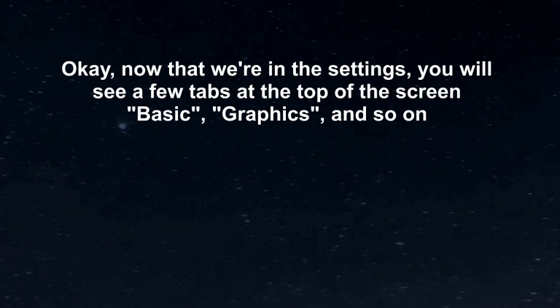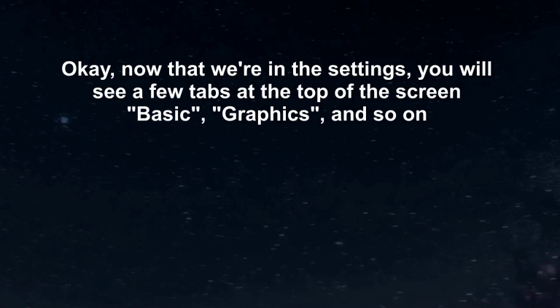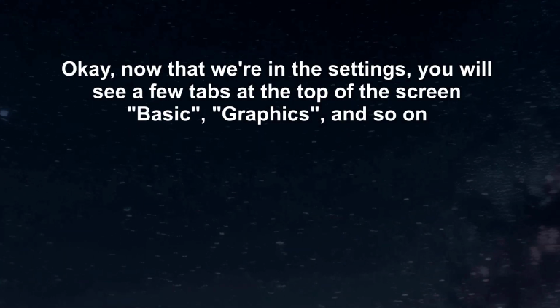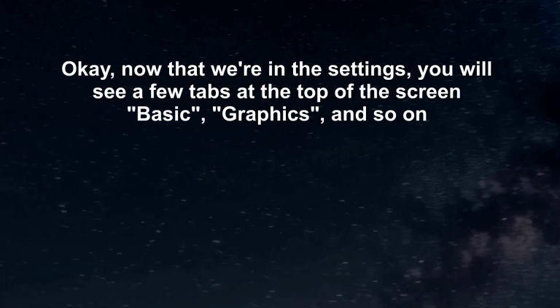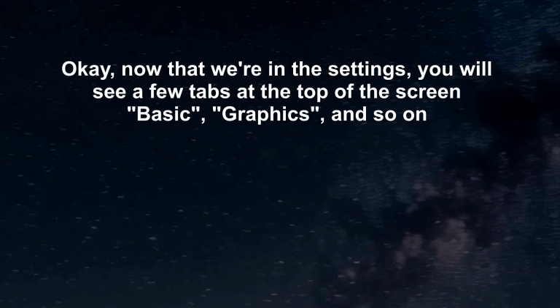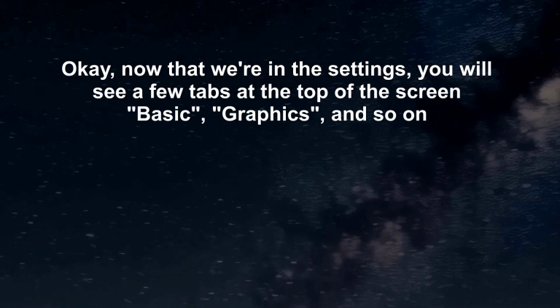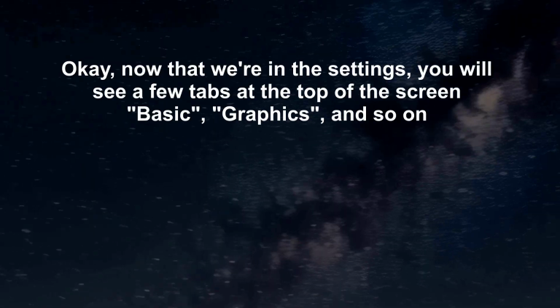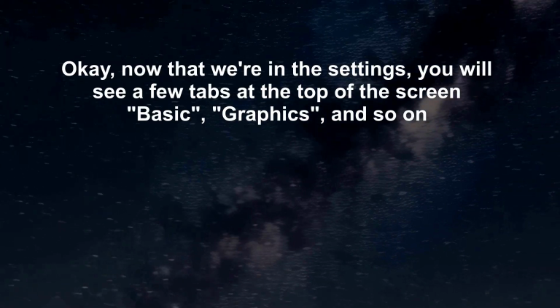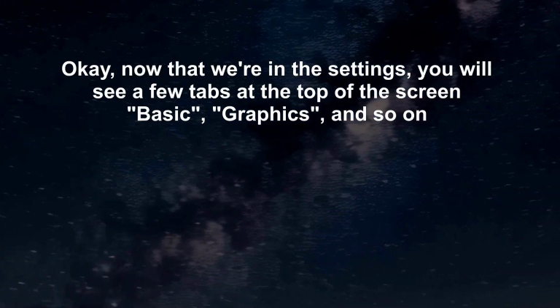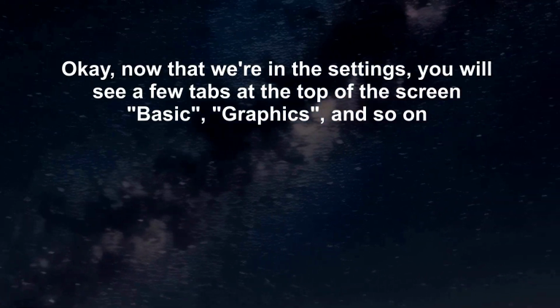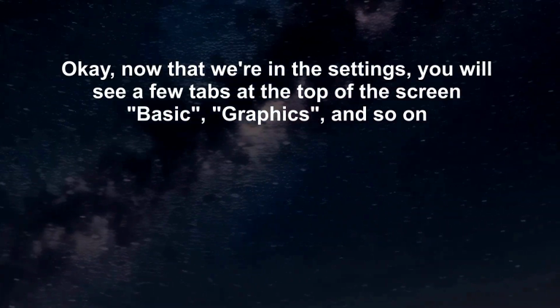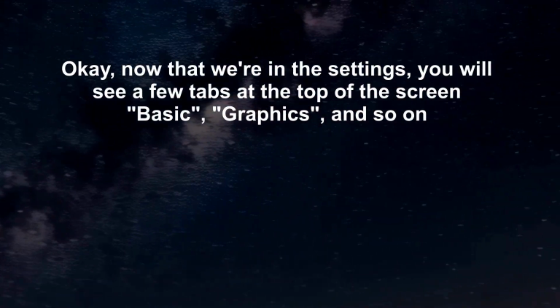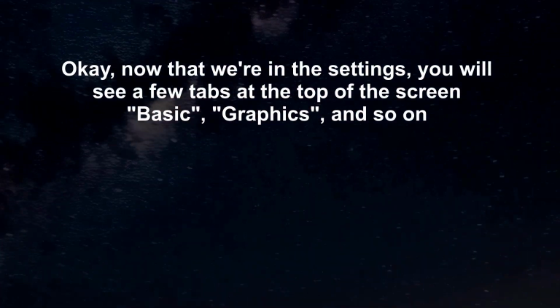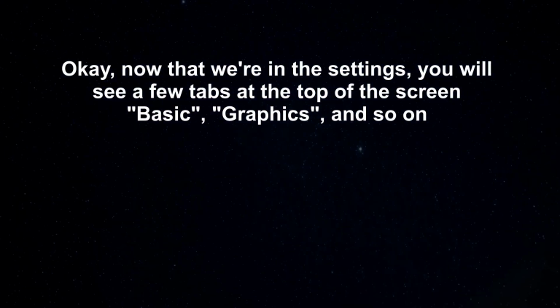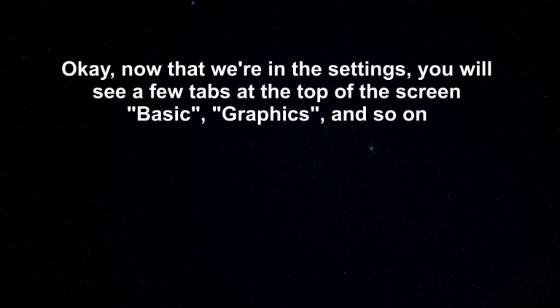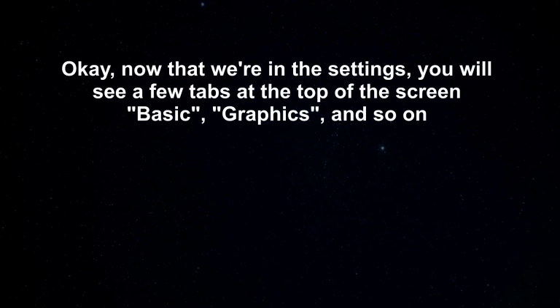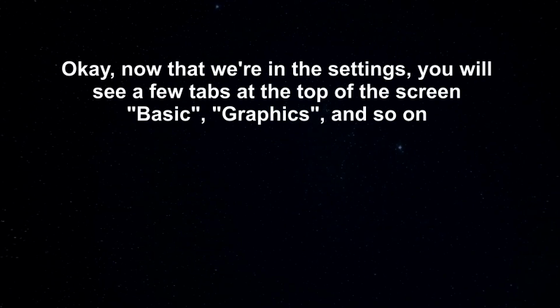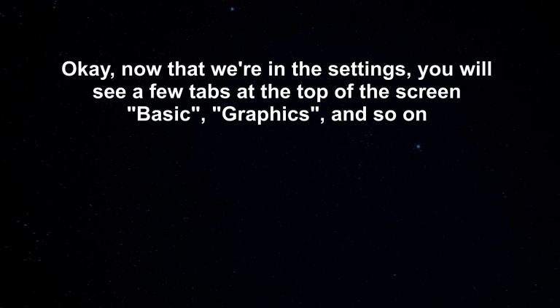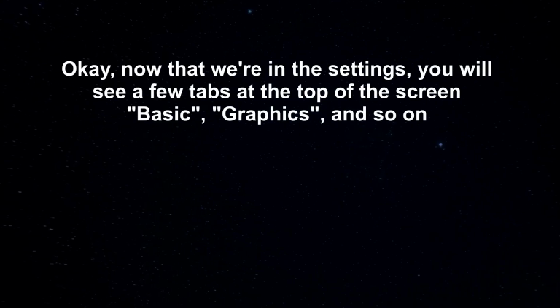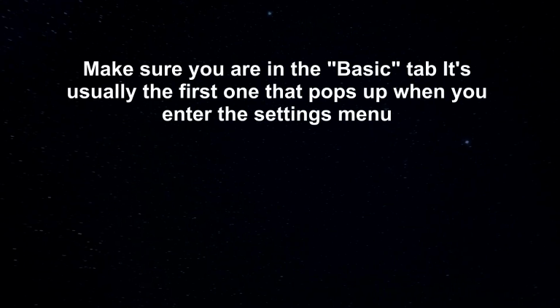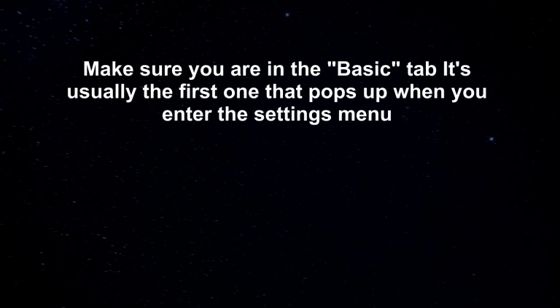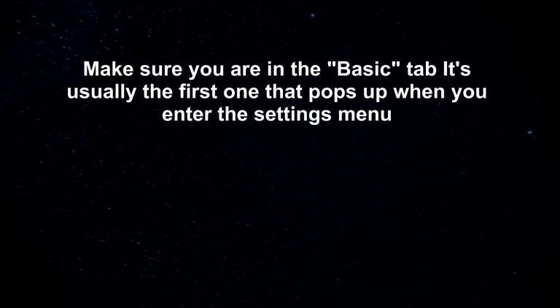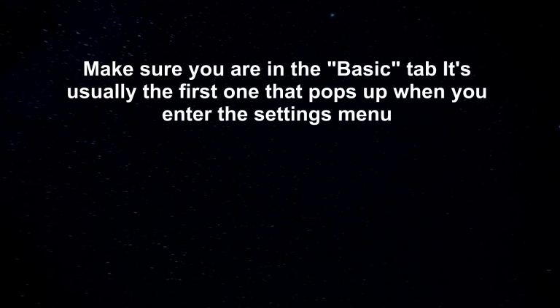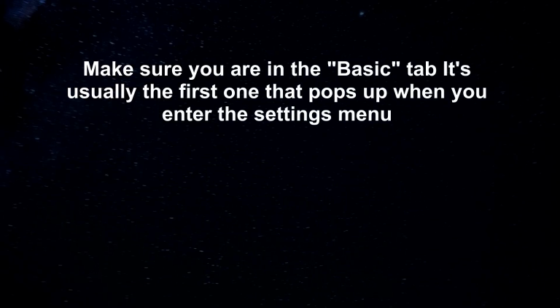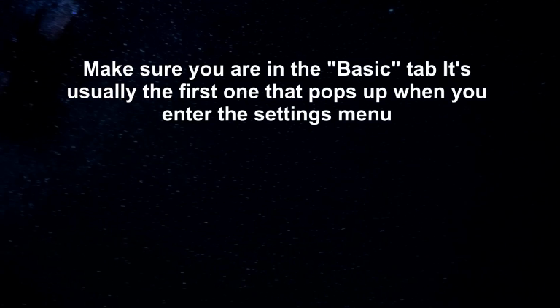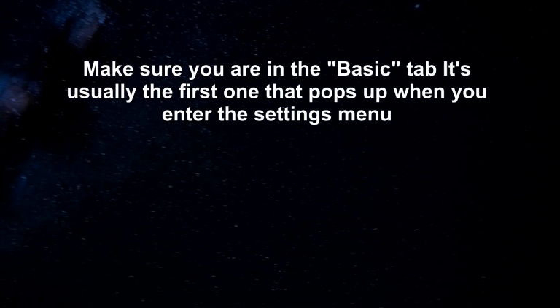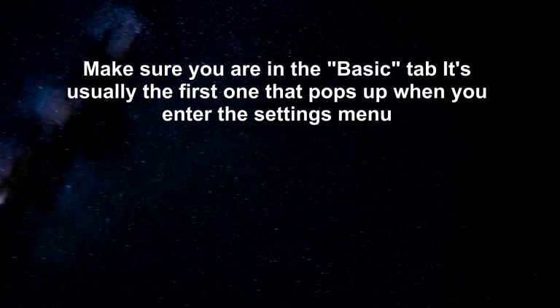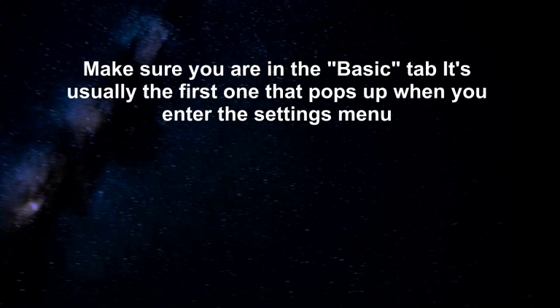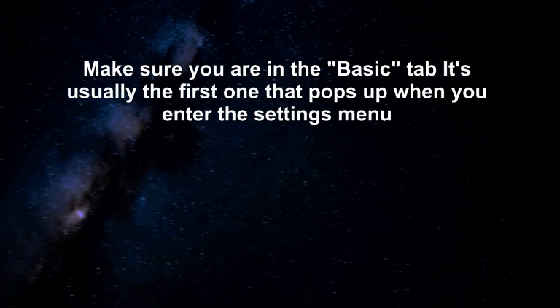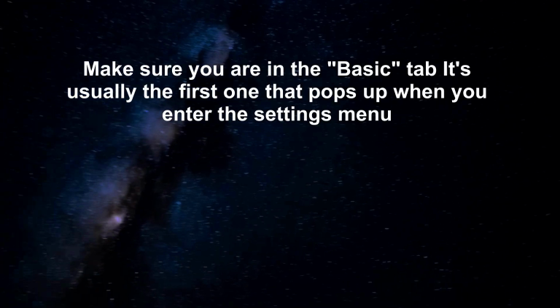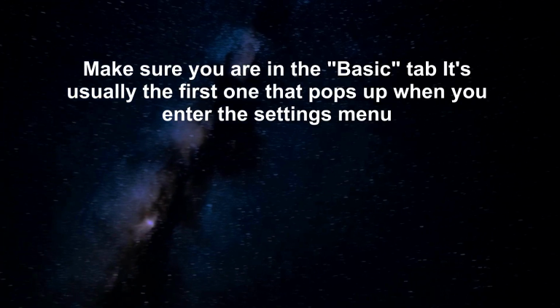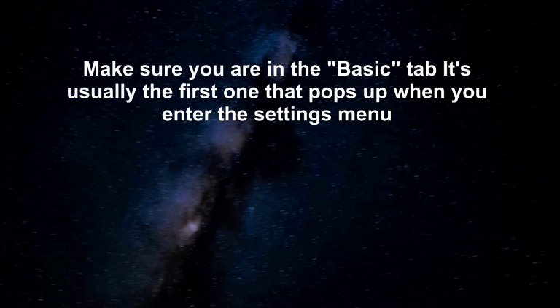Now that we're in the settings, you will see a few tabs at the top of the screen: Basic, Graphics, and so on. Make sure you are in the Basic tab — it's usually the first one that pops up when you enter the settings menu.